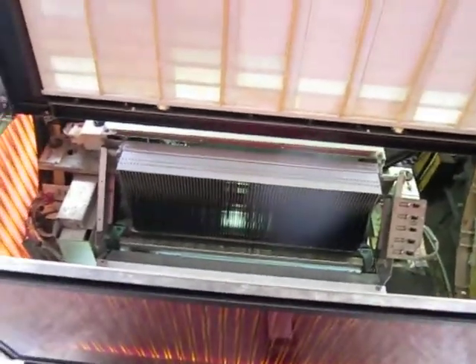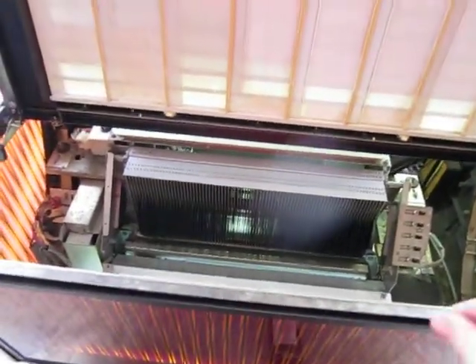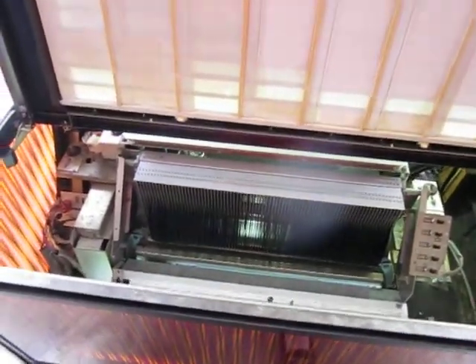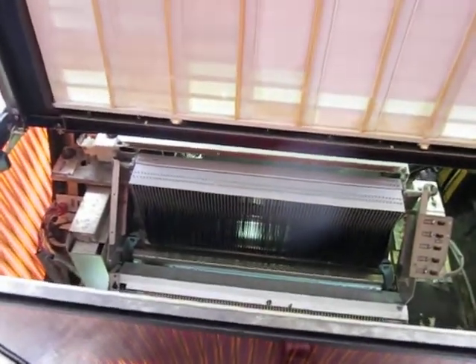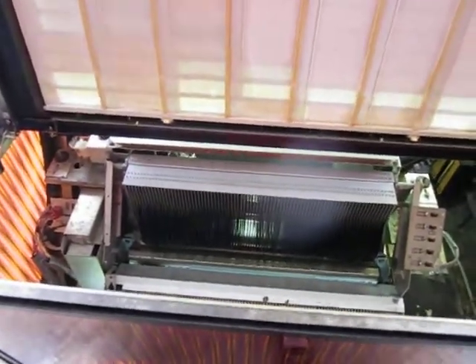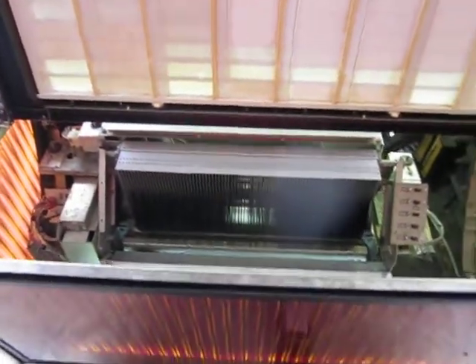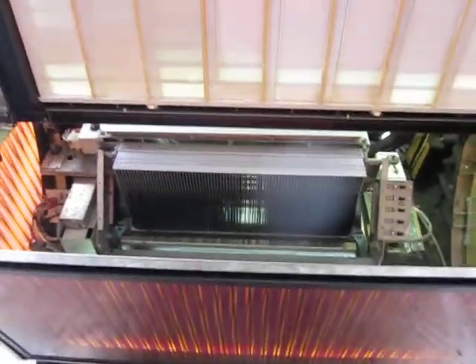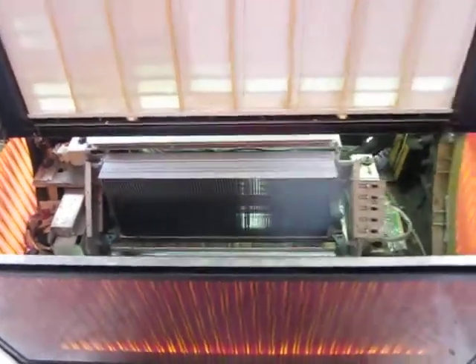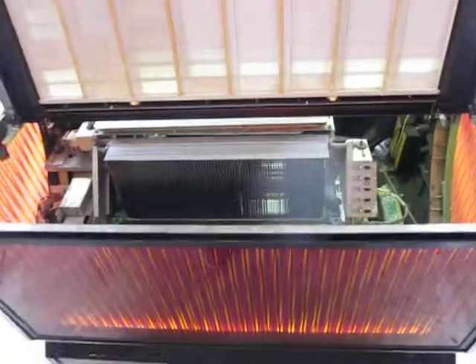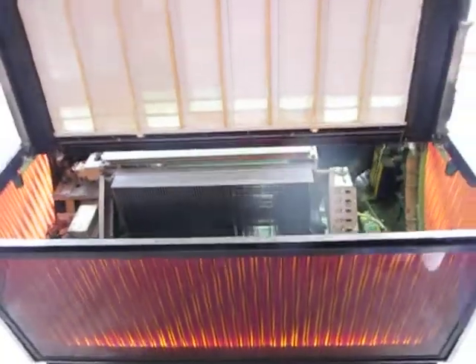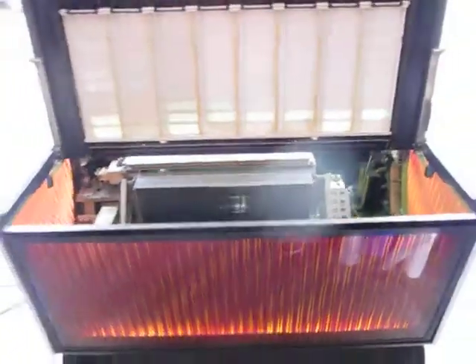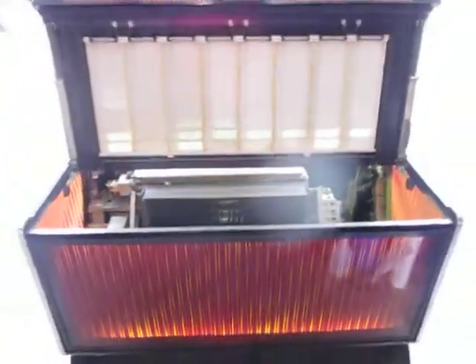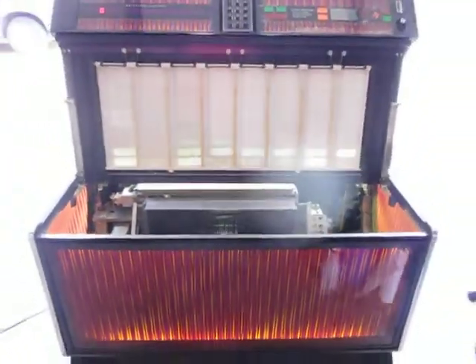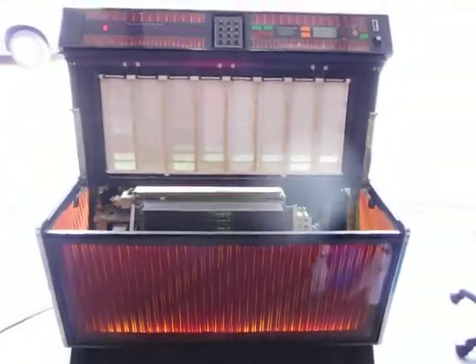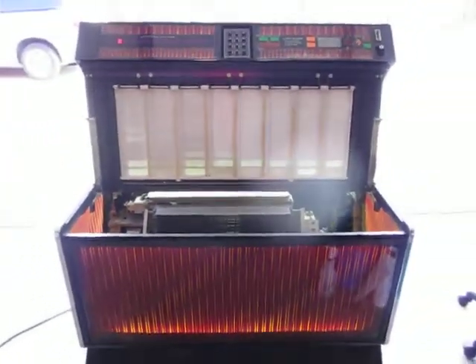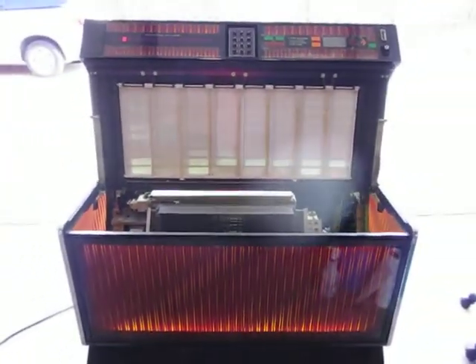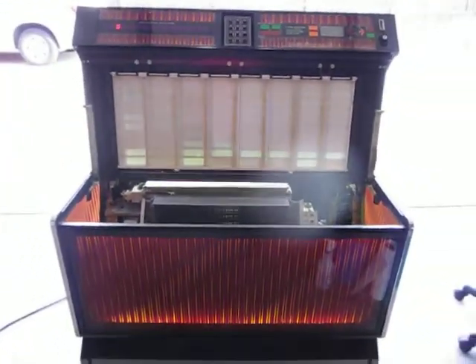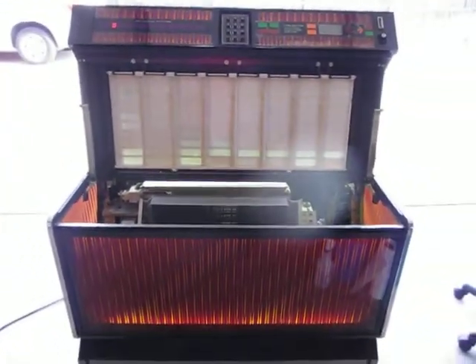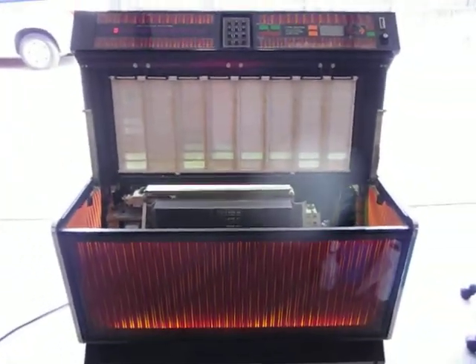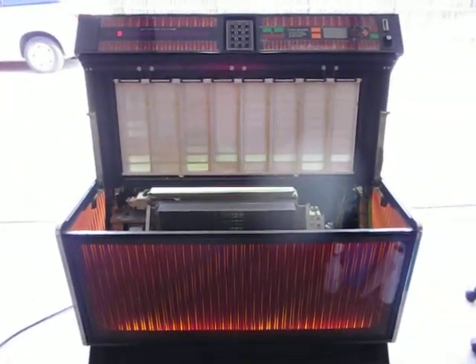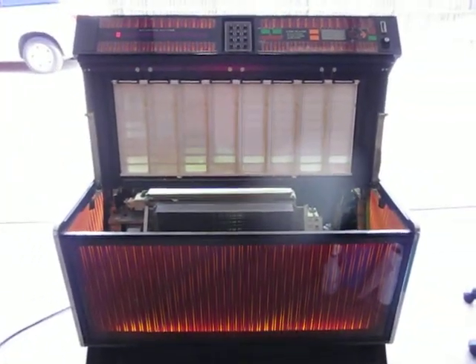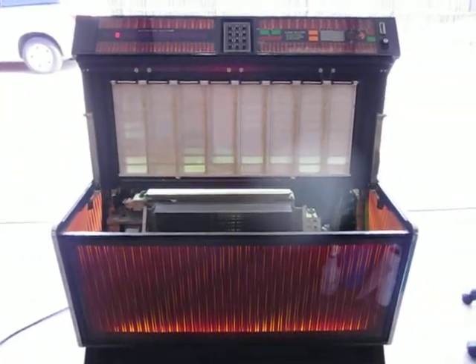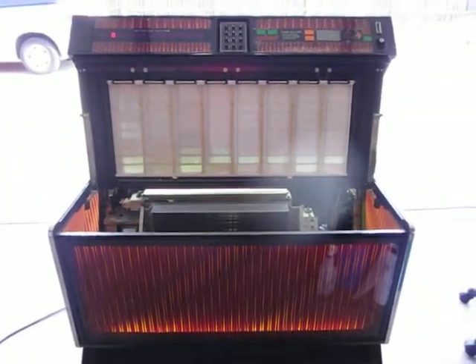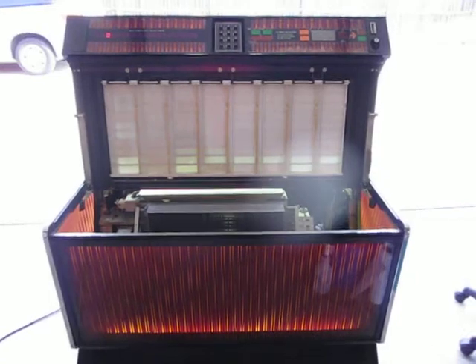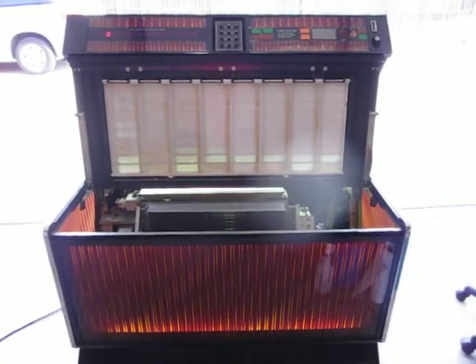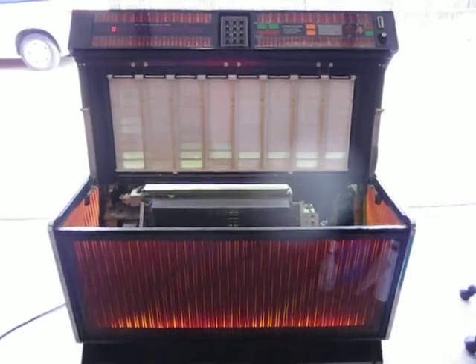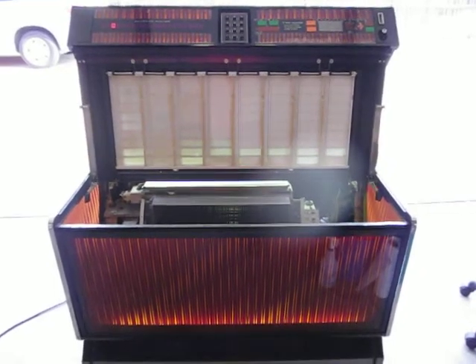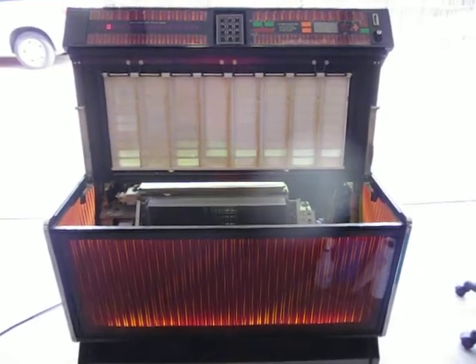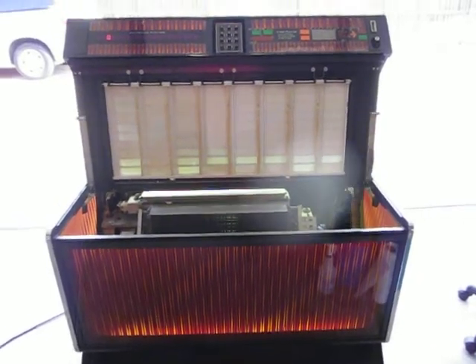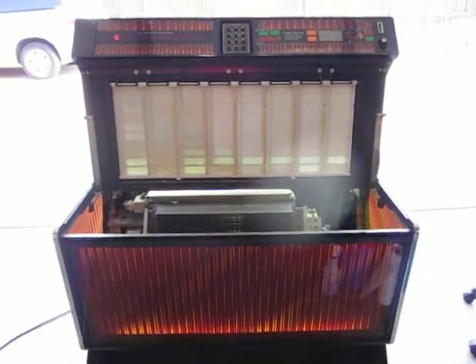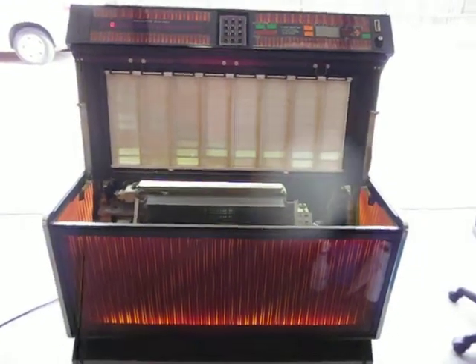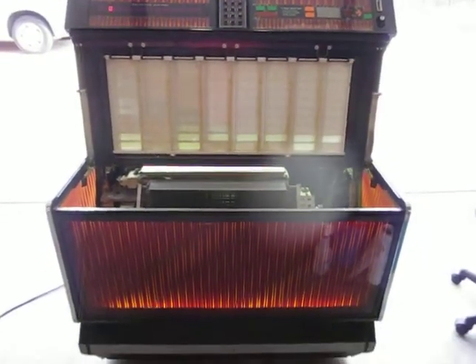I hope that gave you some information if you happen to have a Firestar — a Bandshell, a USC2, a Seeburg 1972 jukebox.